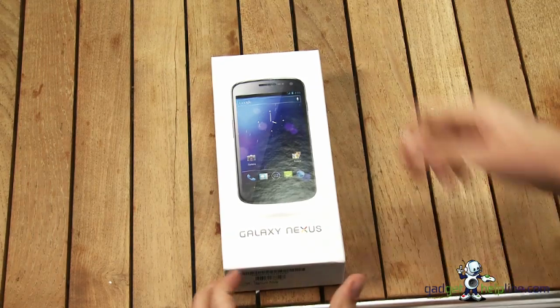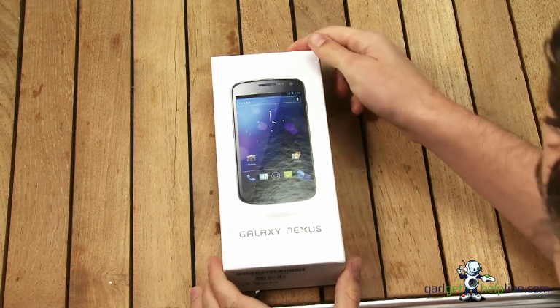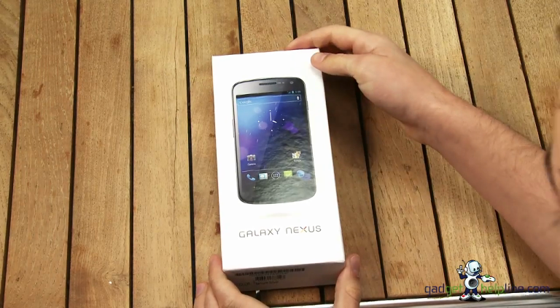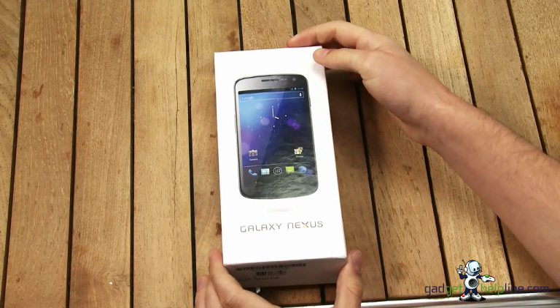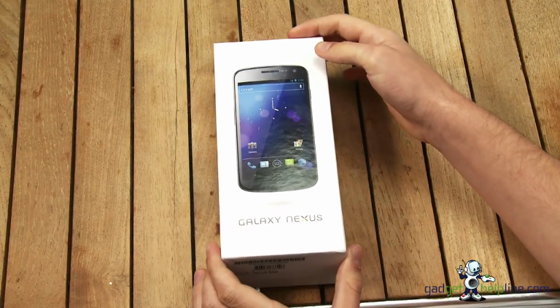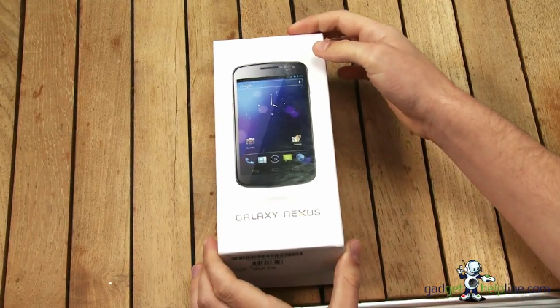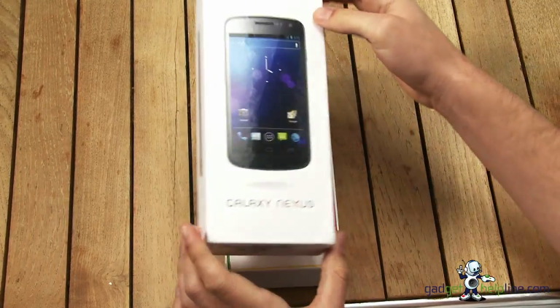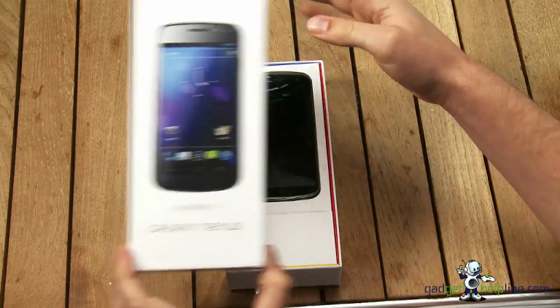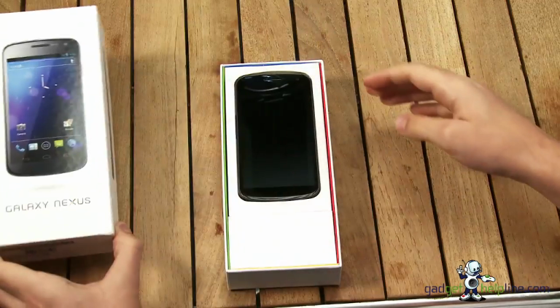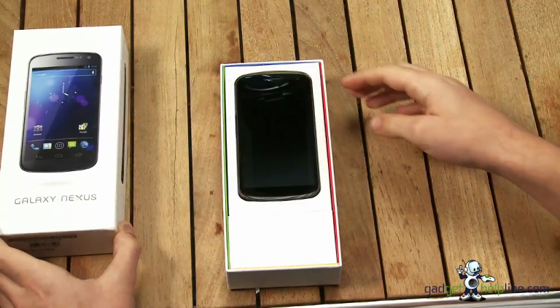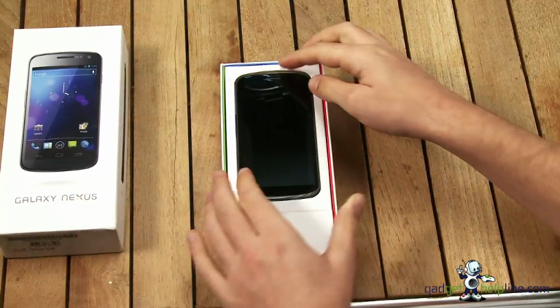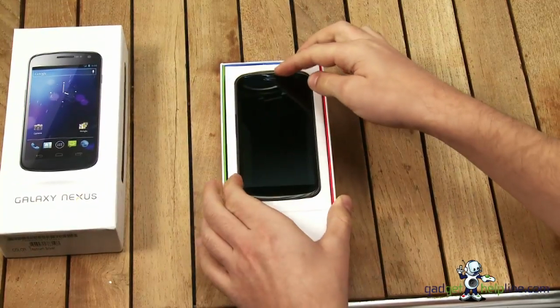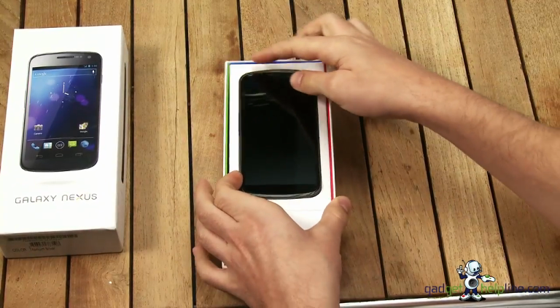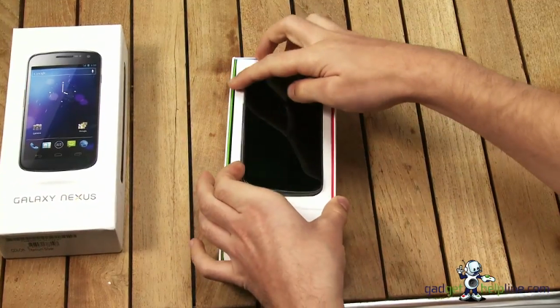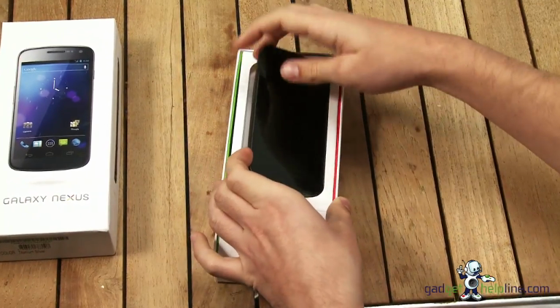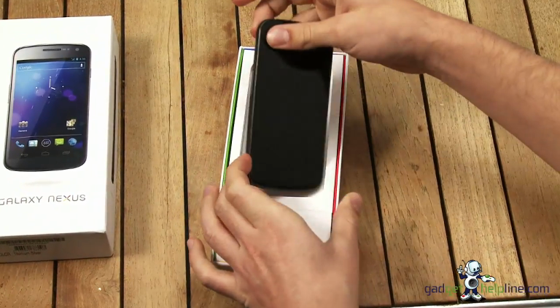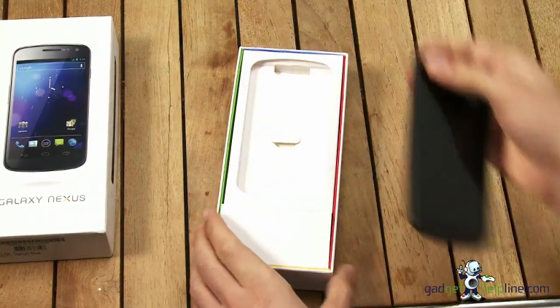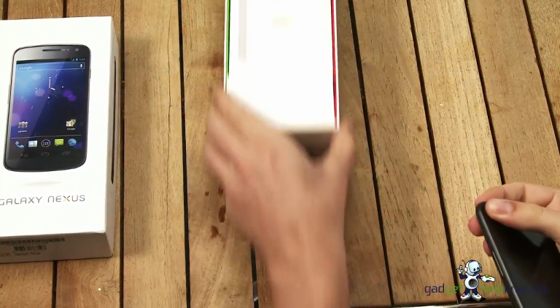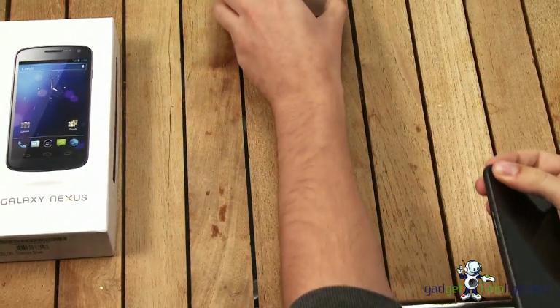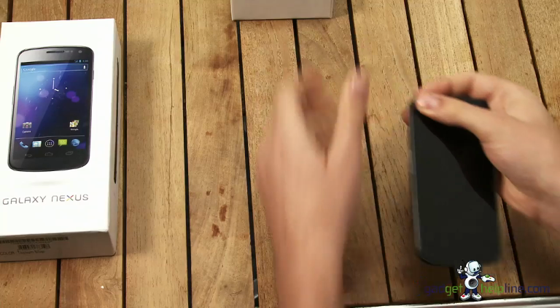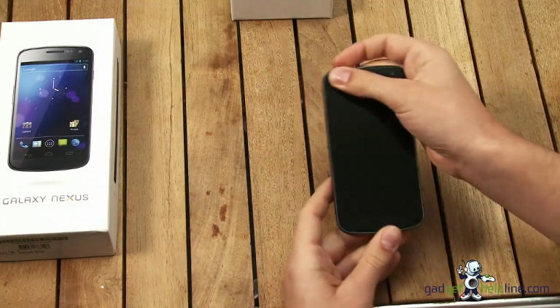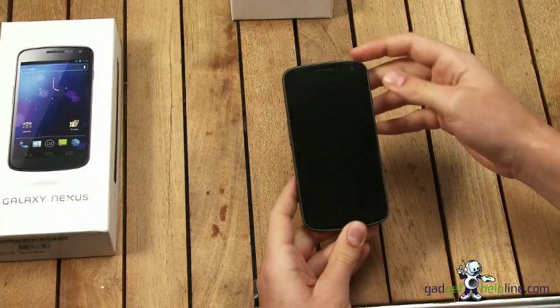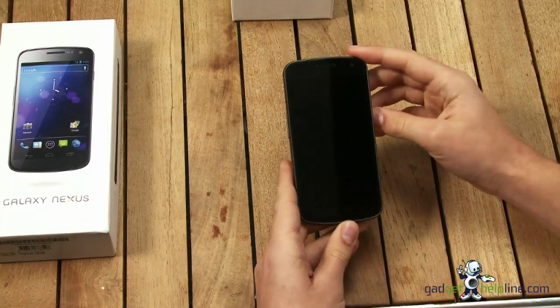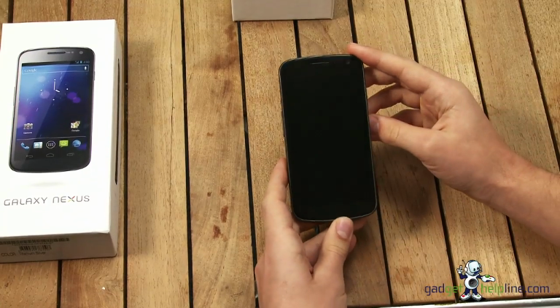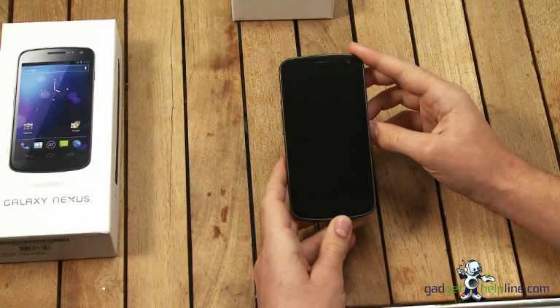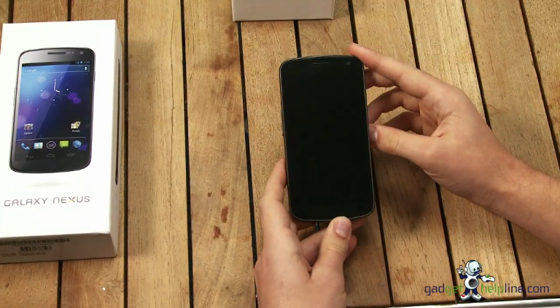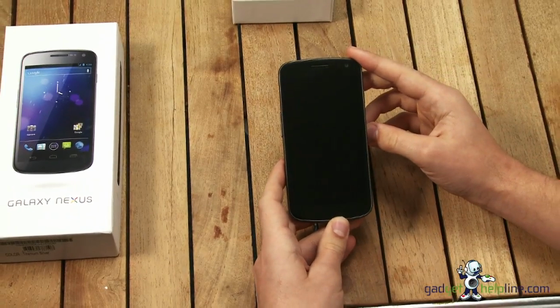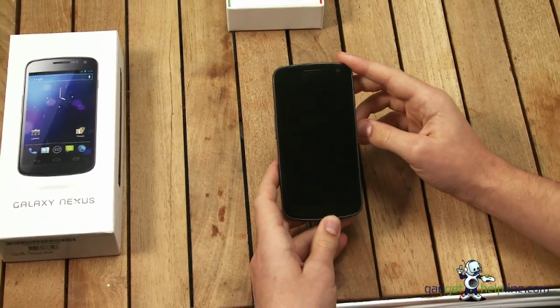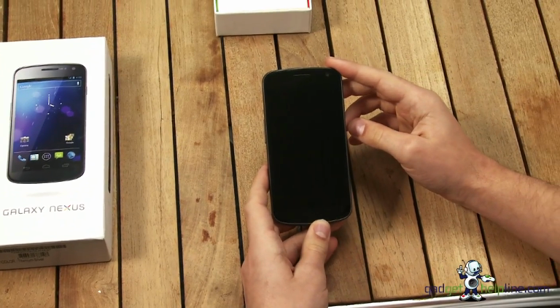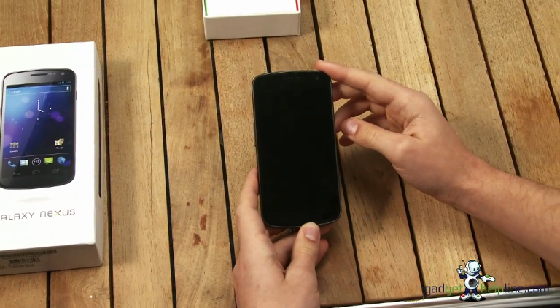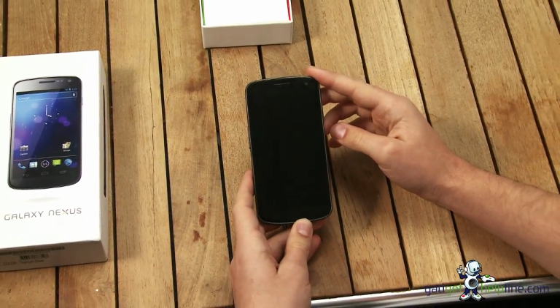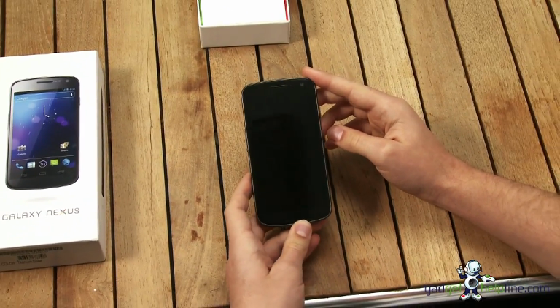So we've got the box here, just going to take off the lid. Here we have the smartphone — just going to take this aside and we'll take a look at the handset itself. It's pretty simple, it's nothing over the top.